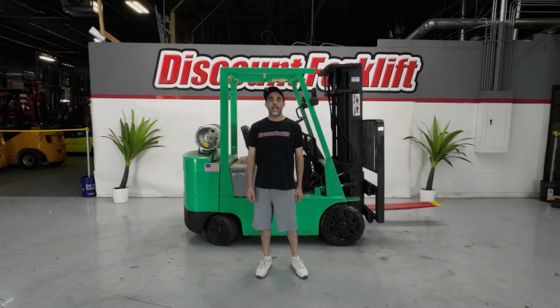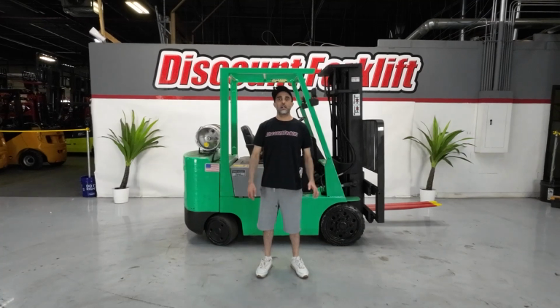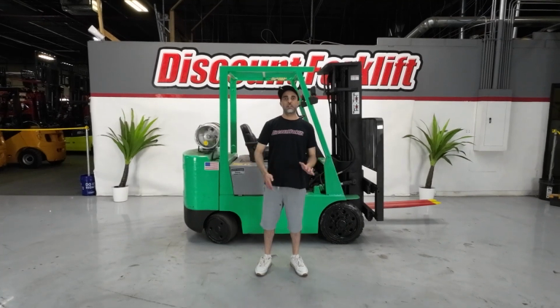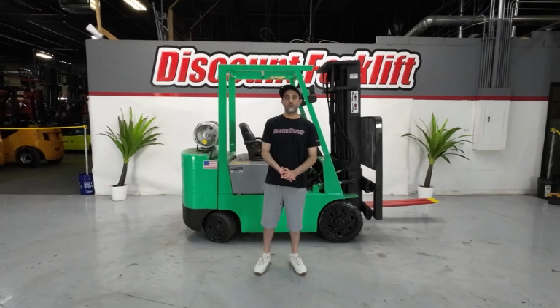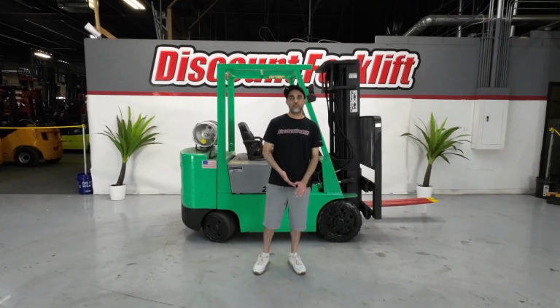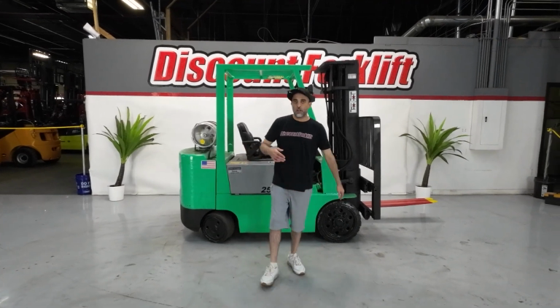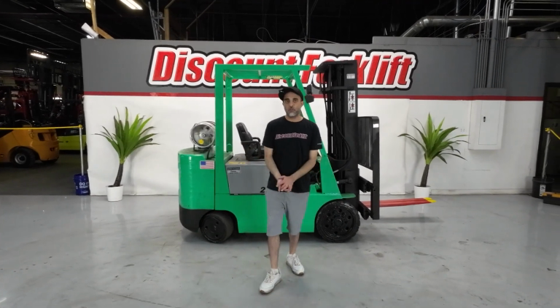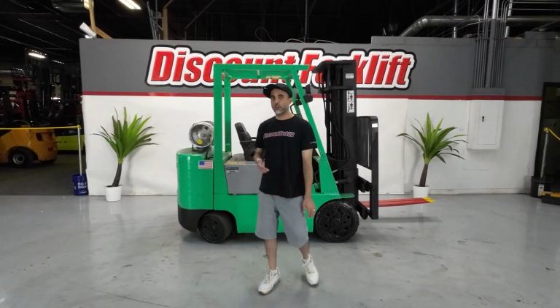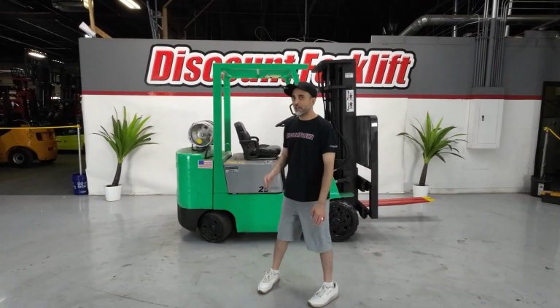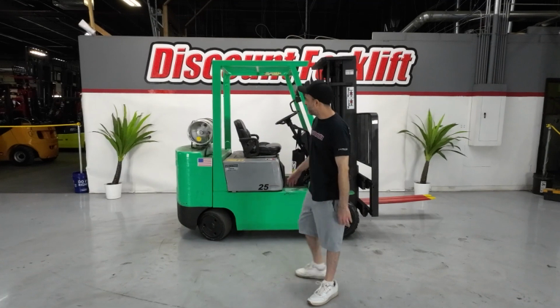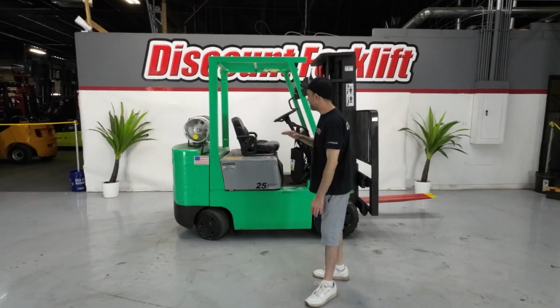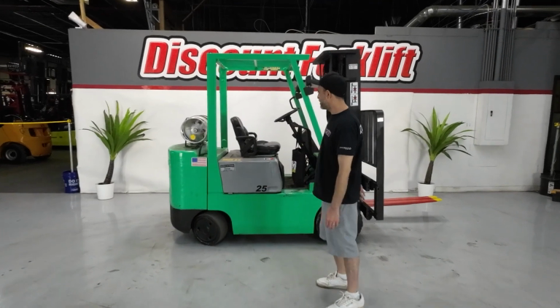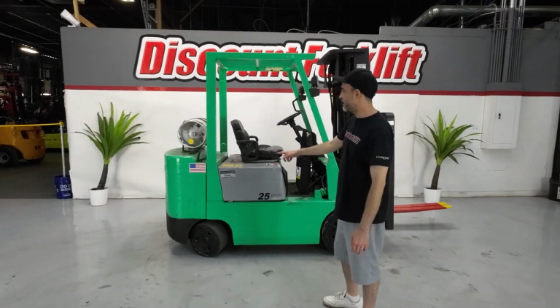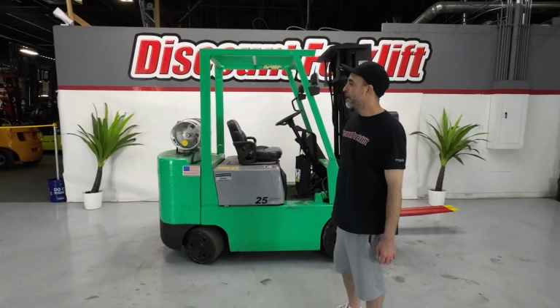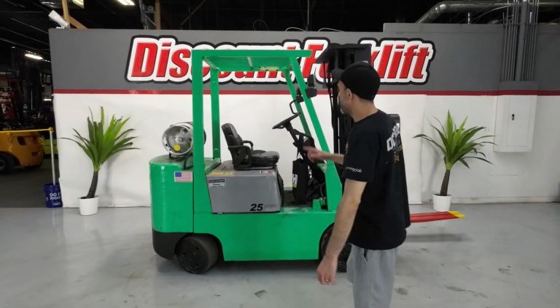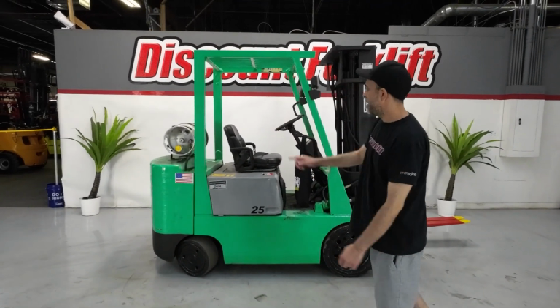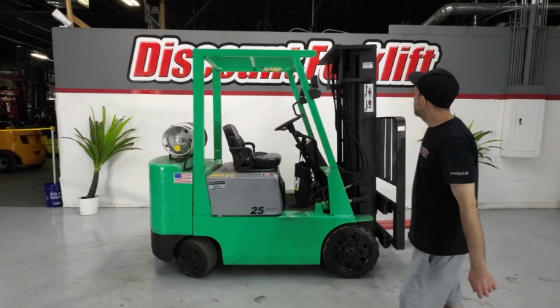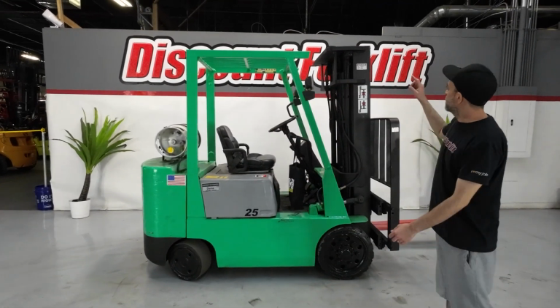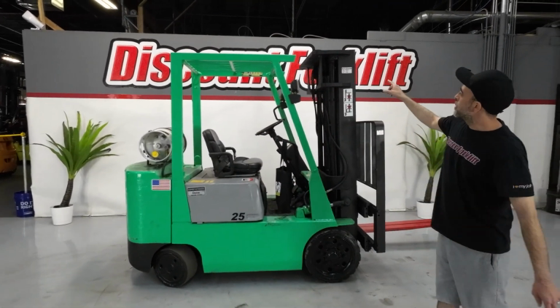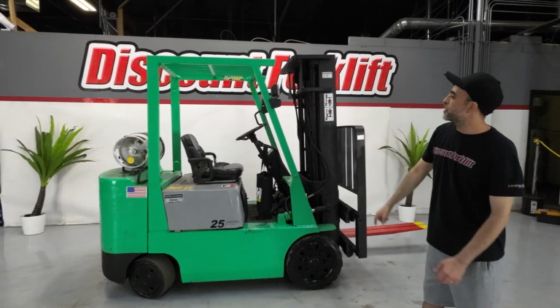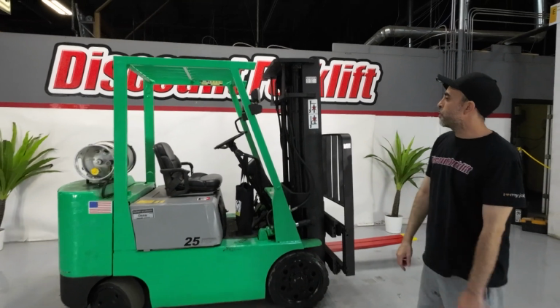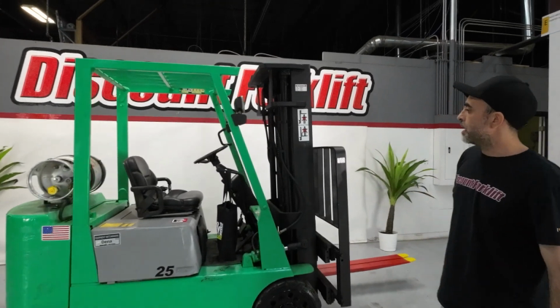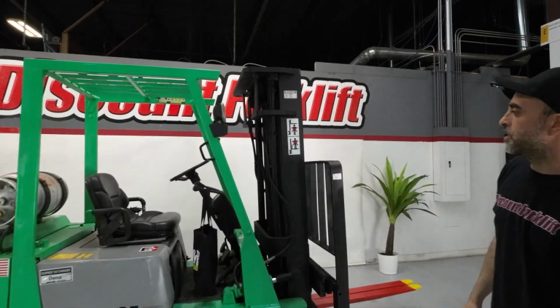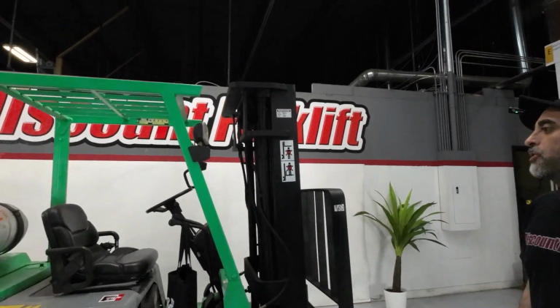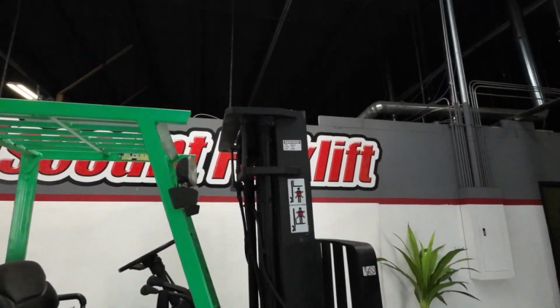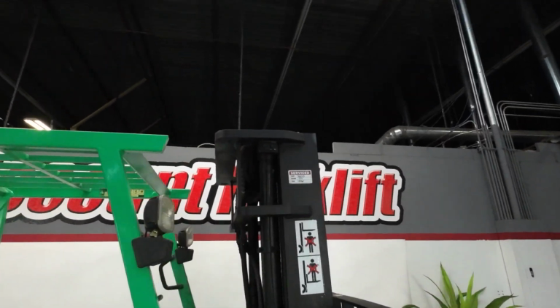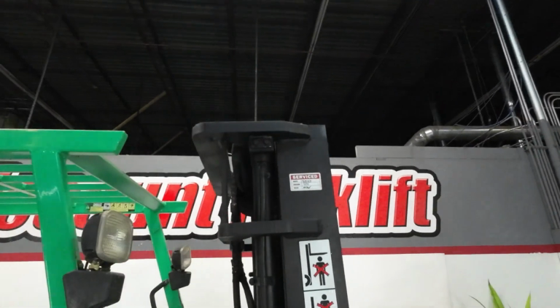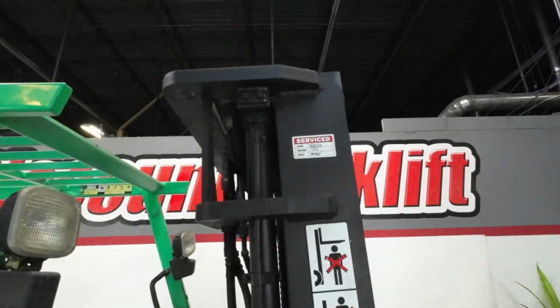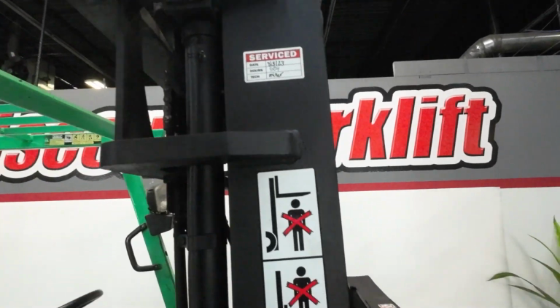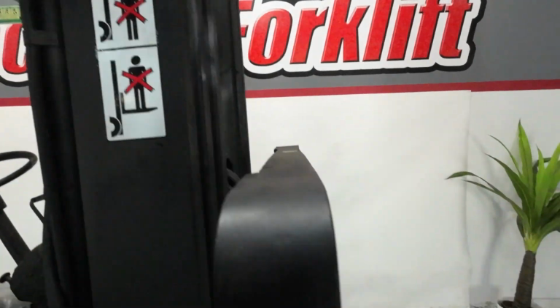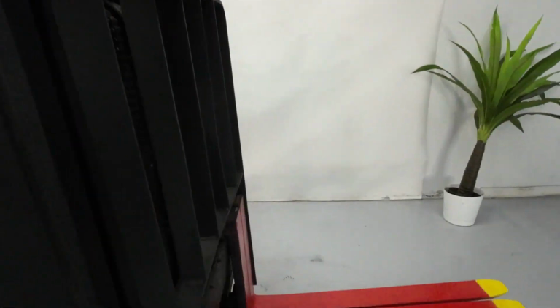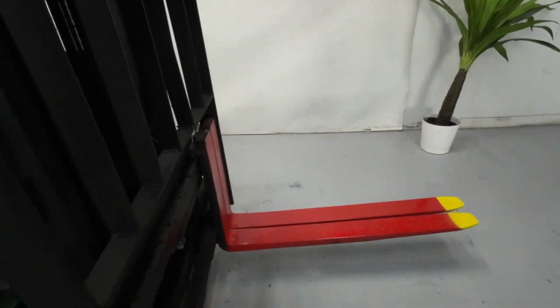Hey Tony, Joe over here at Discount Forklift. Want to show you your 5,000 pound capacity Mitsubishi Live Dina LP. Been through our service shop of course, just to make sure she's been all checked out for you. Safety painted red and yellow forks.